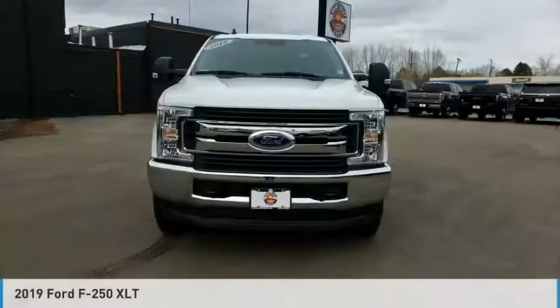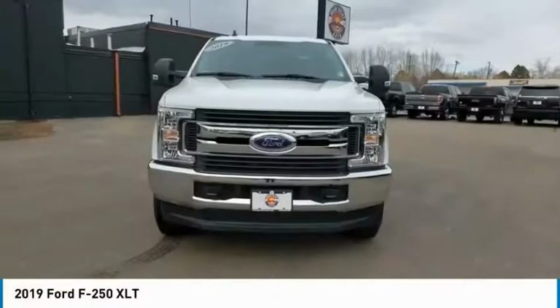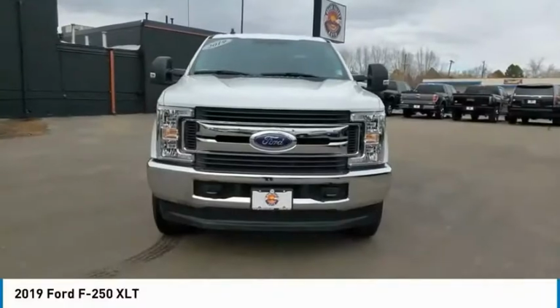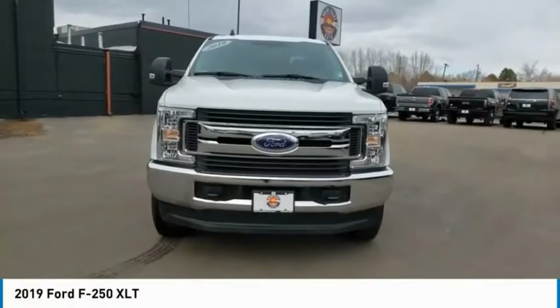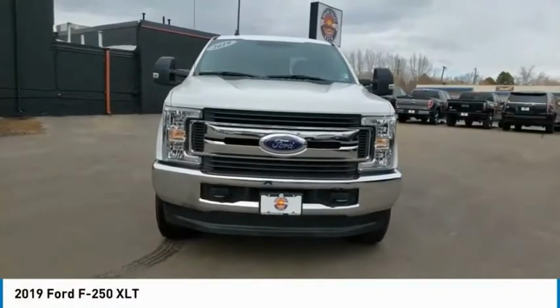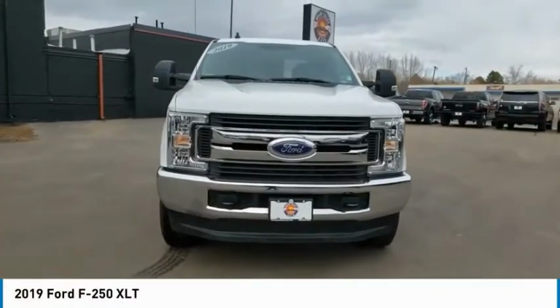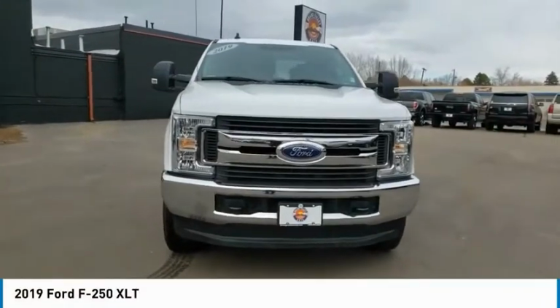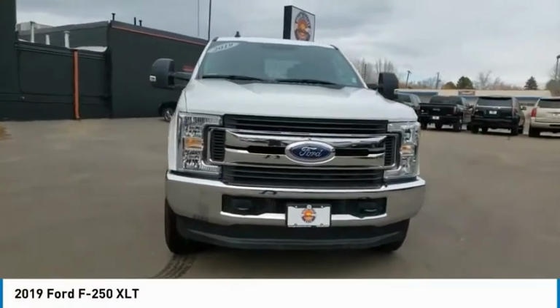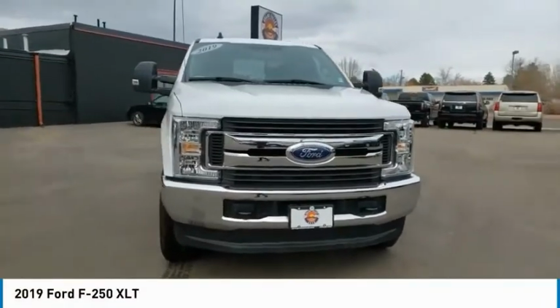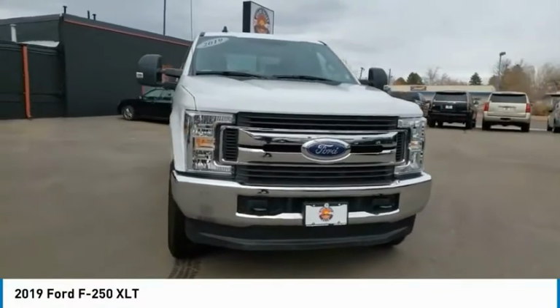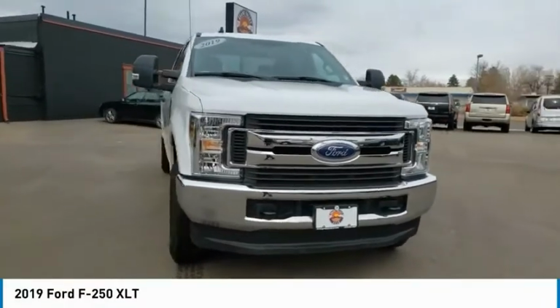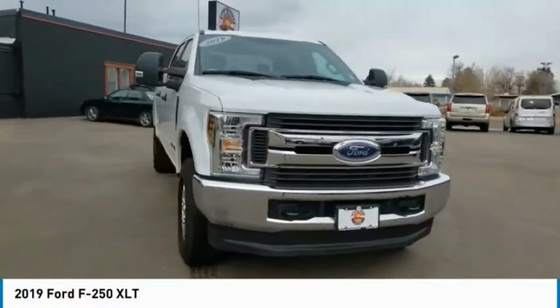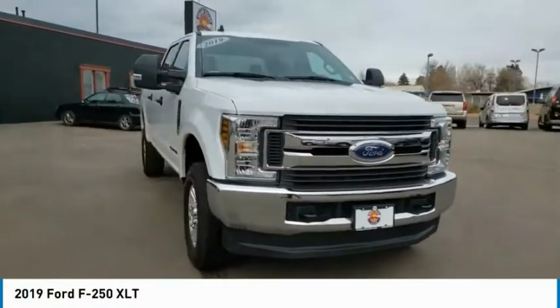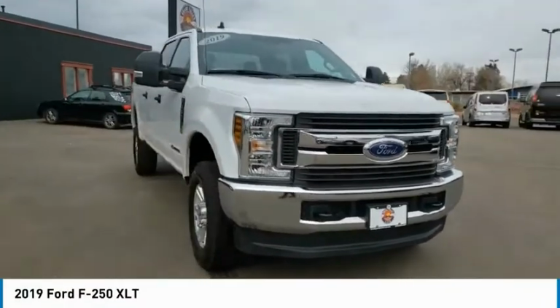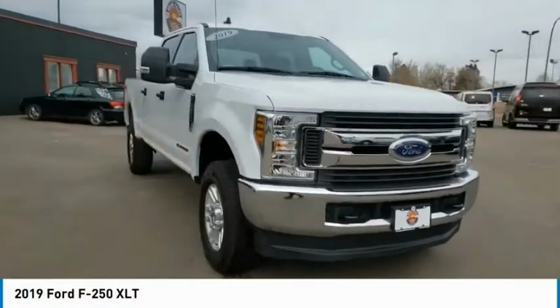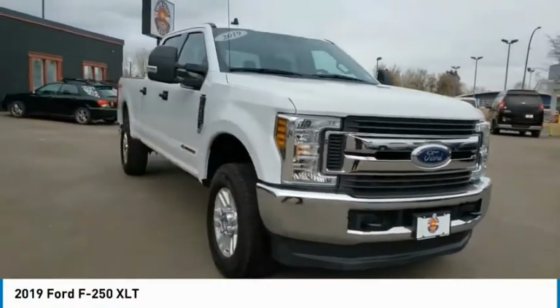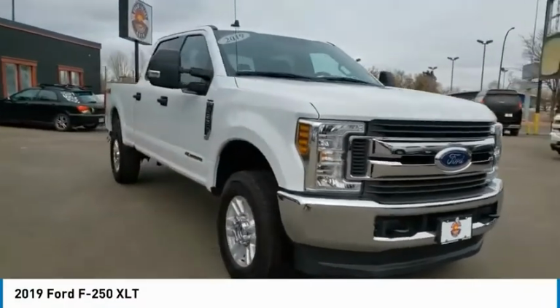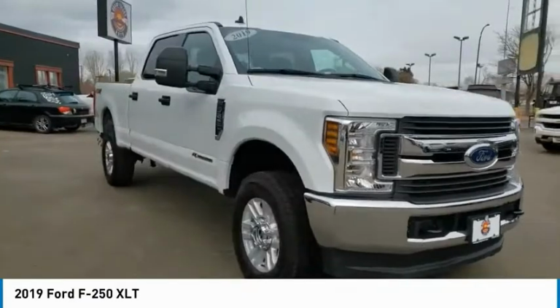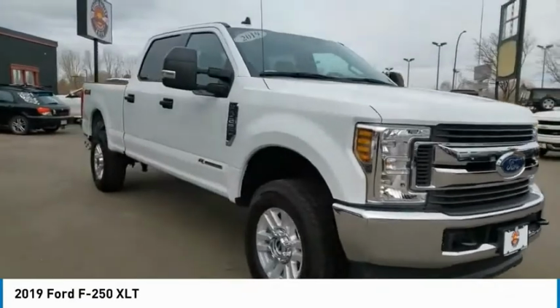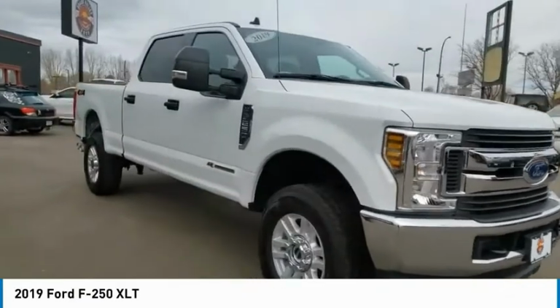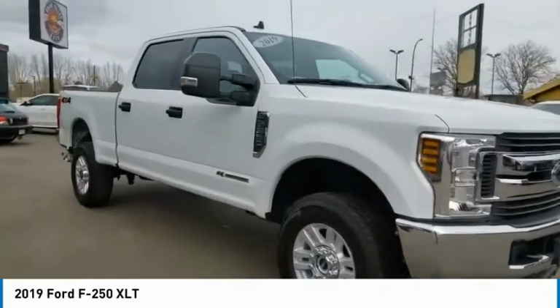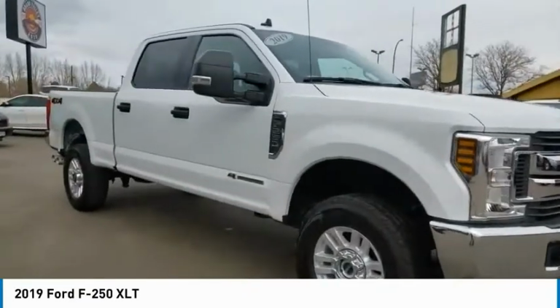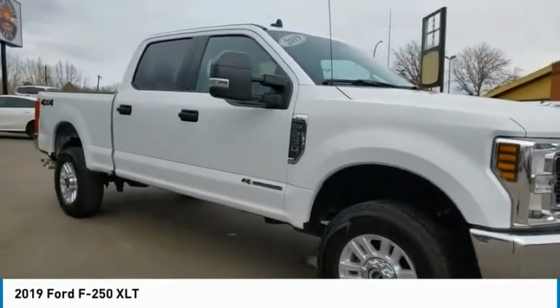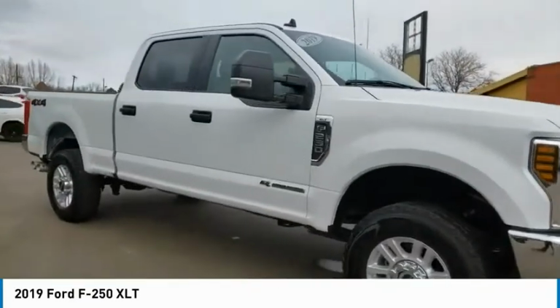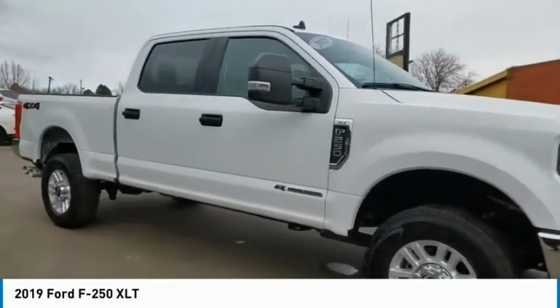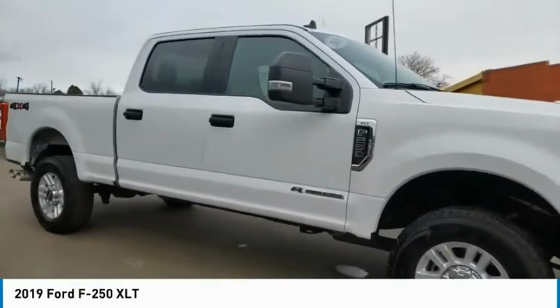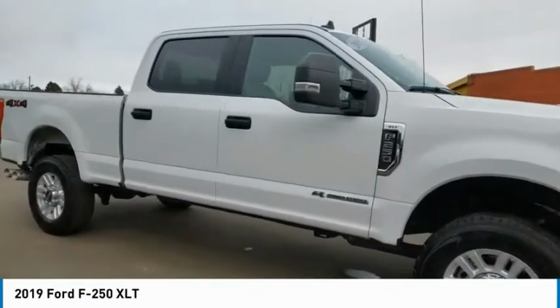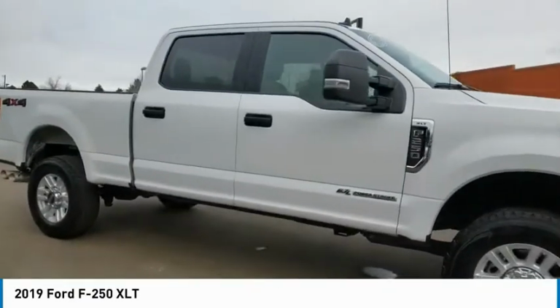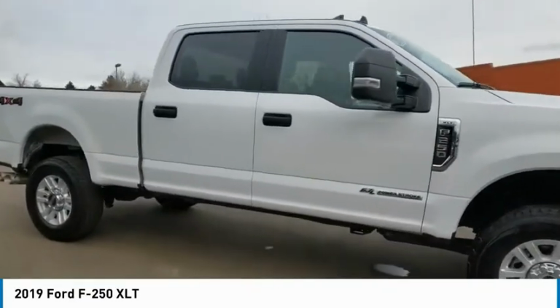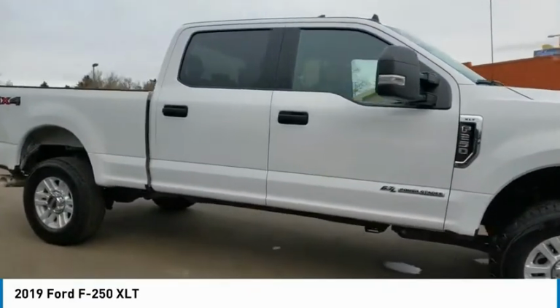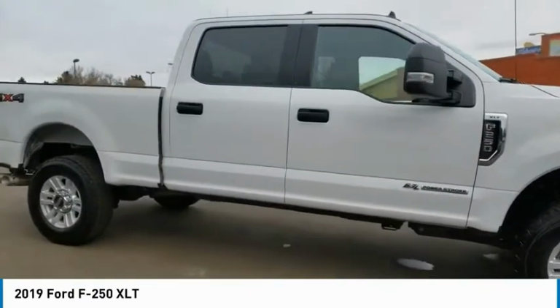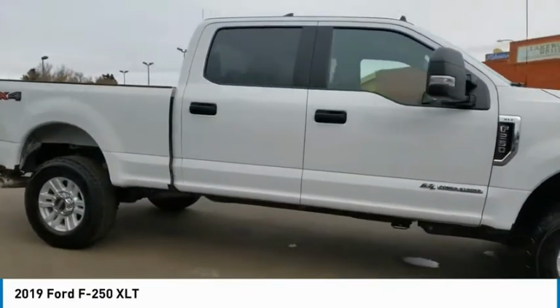Take a ride in the 2019 F-250 Super Duty. Head-to-head fuel efficiency. Head-to-head towing. Head-to-head torque.